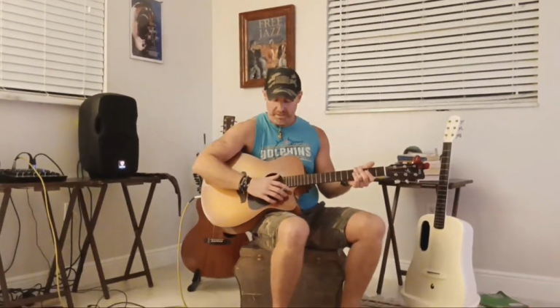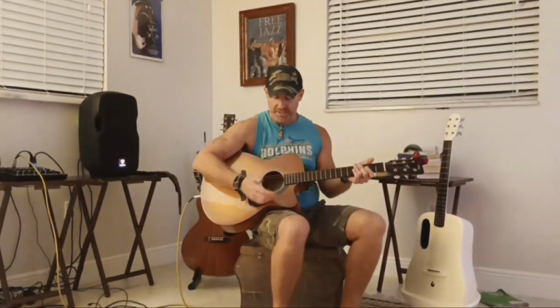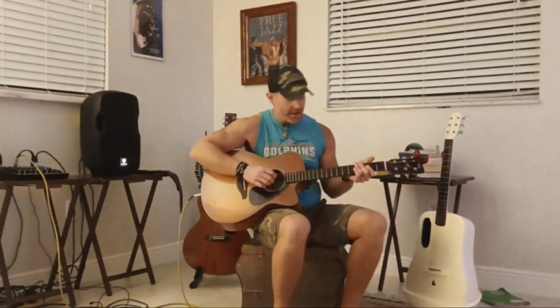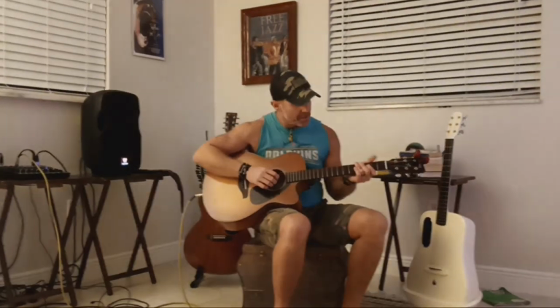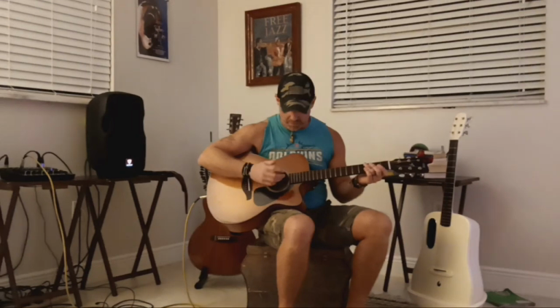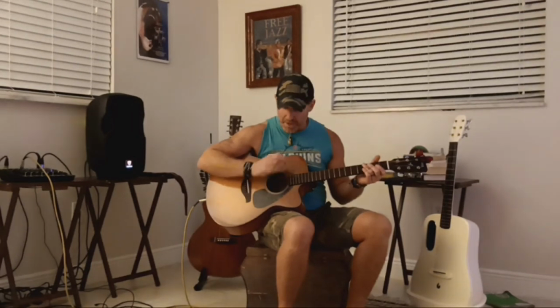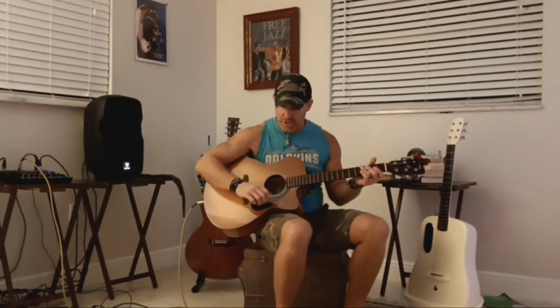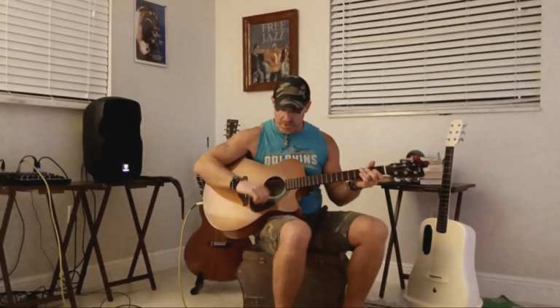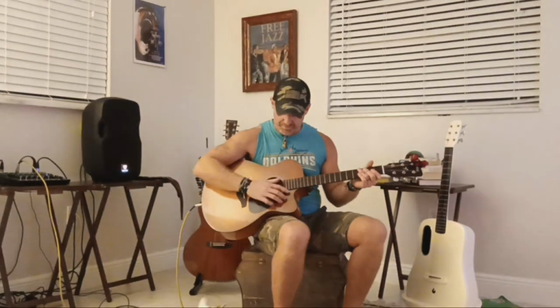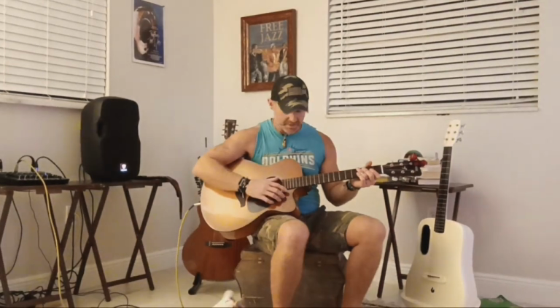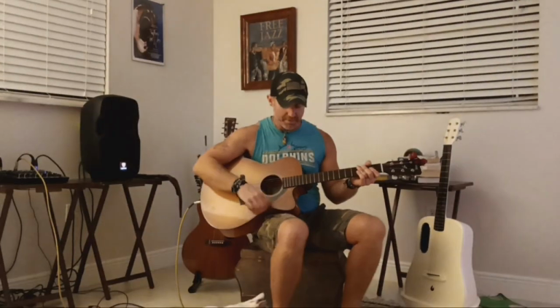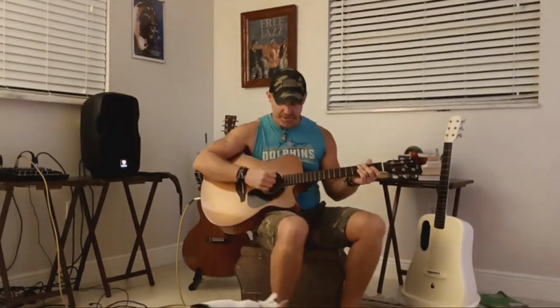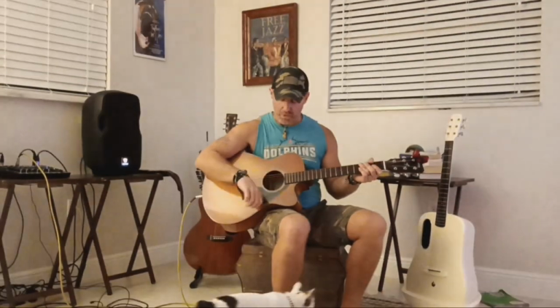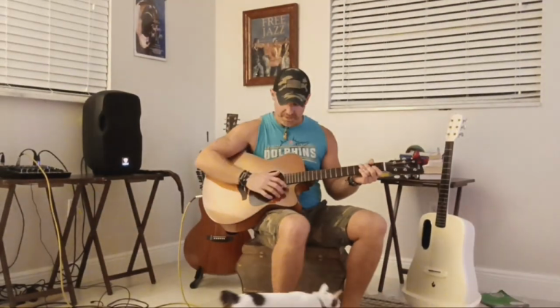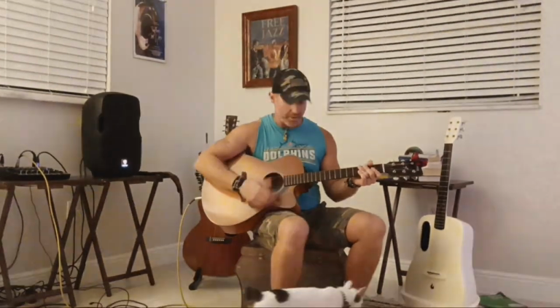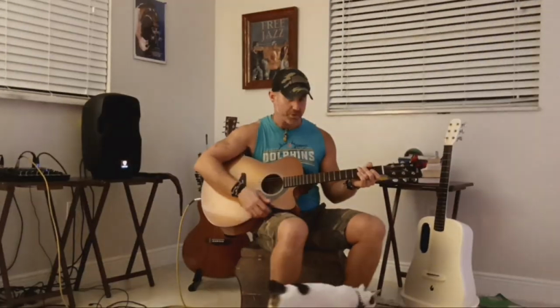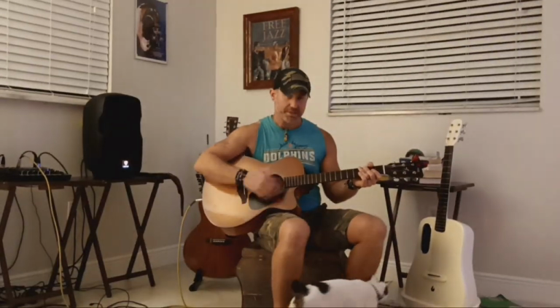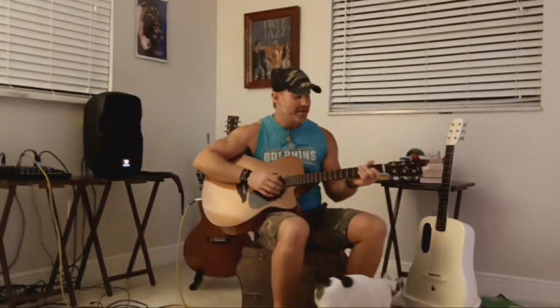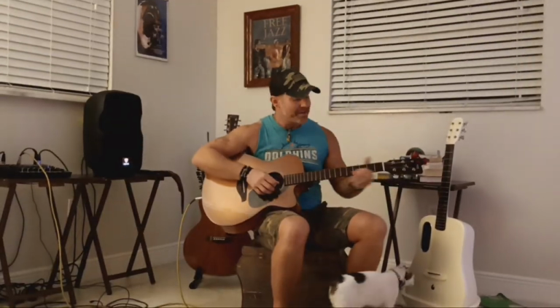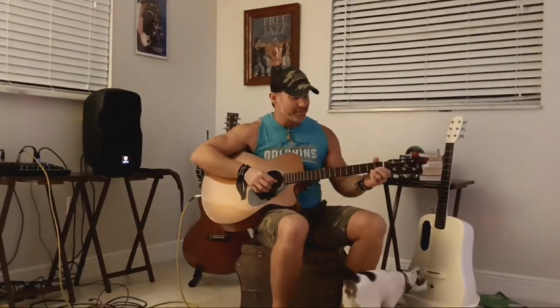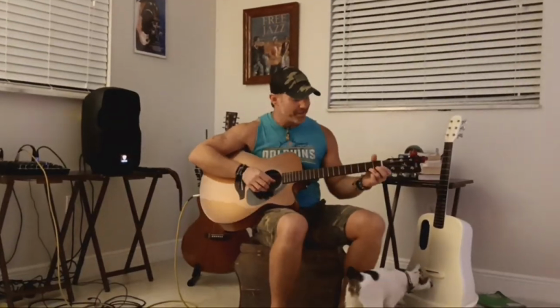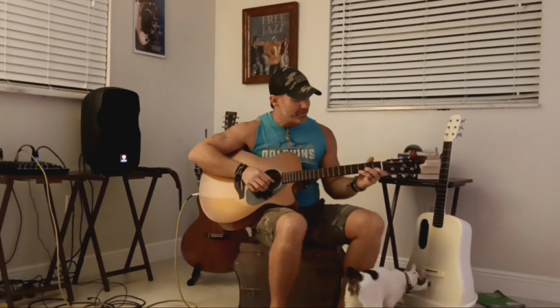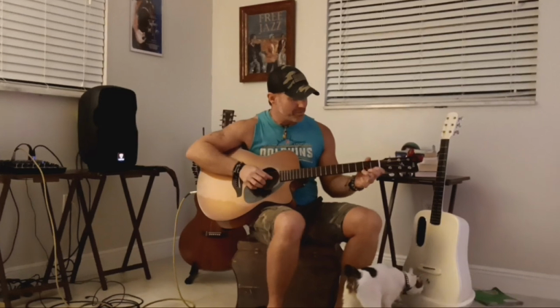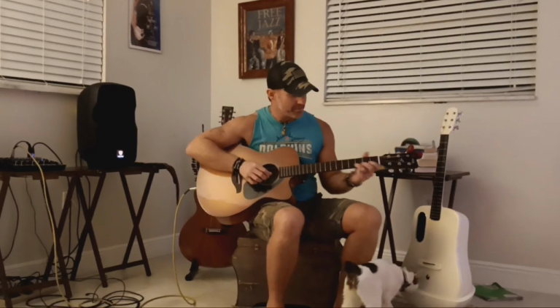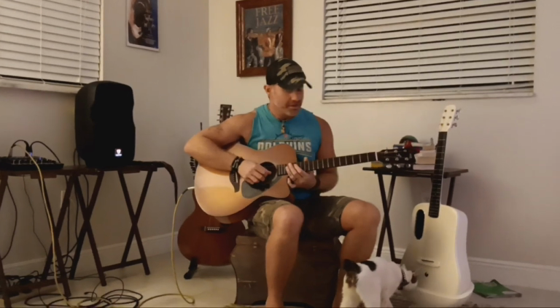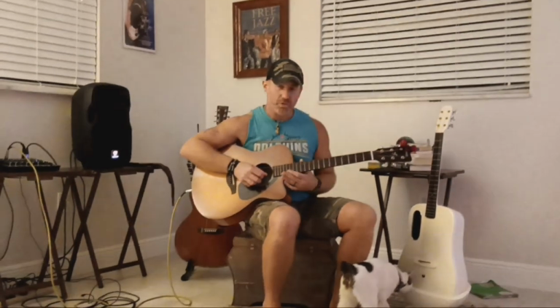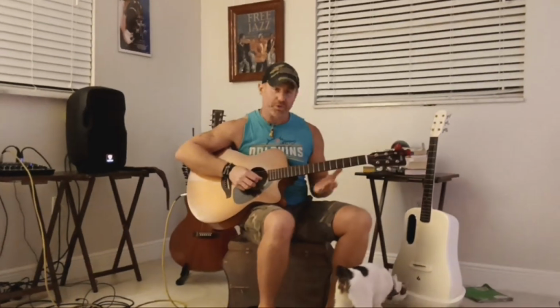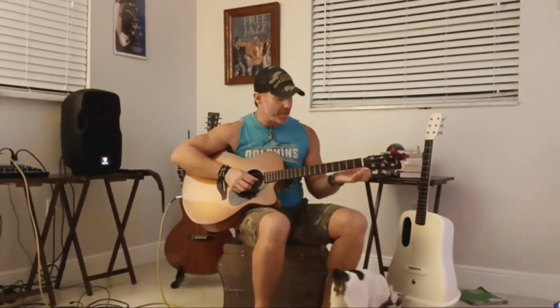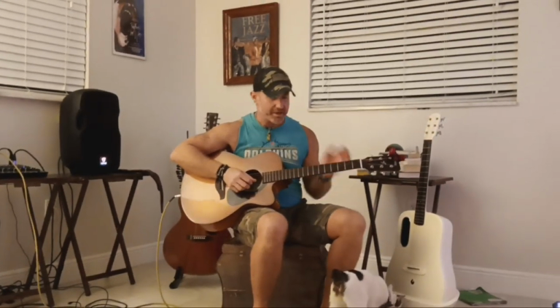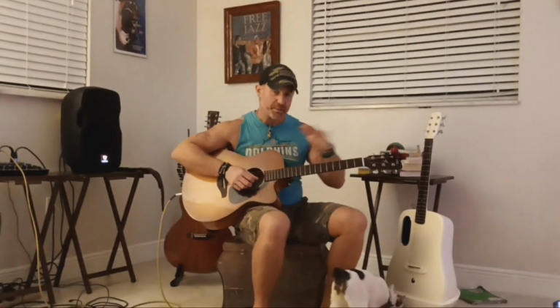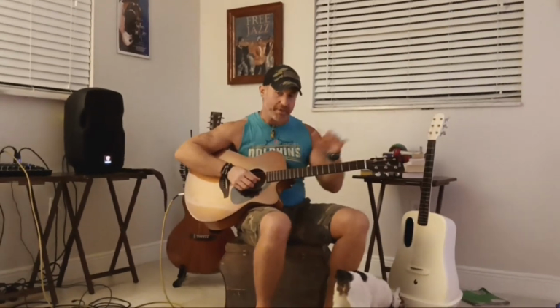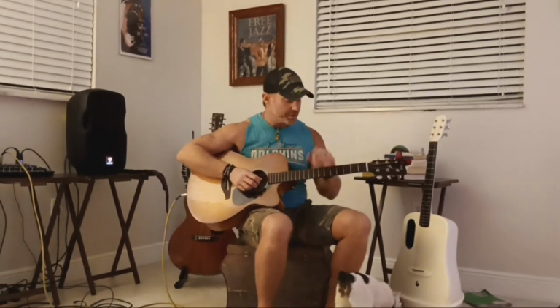Just like that. So we're going to arpeggiate the chords, then slap, arpeggiate, slap — and I threw in a little lick there too. Of course you can throw that in and I'll explain how that works.